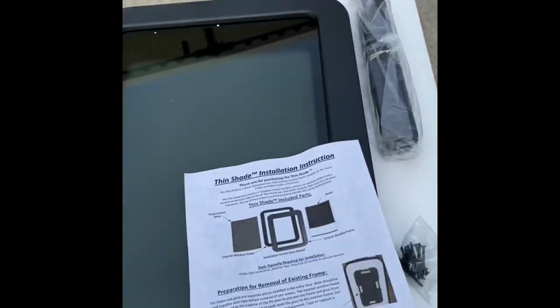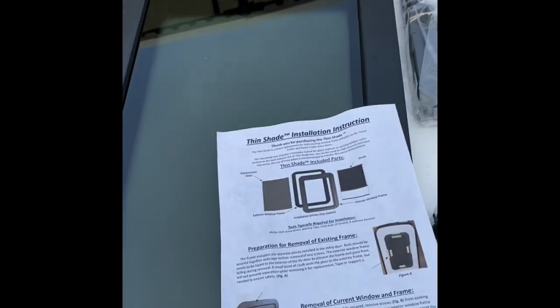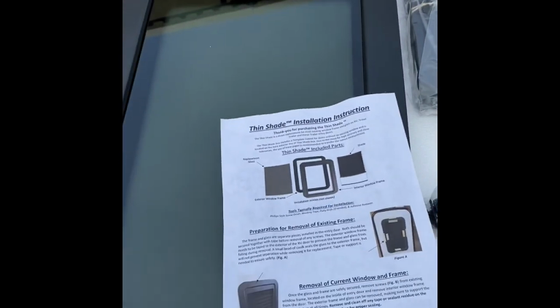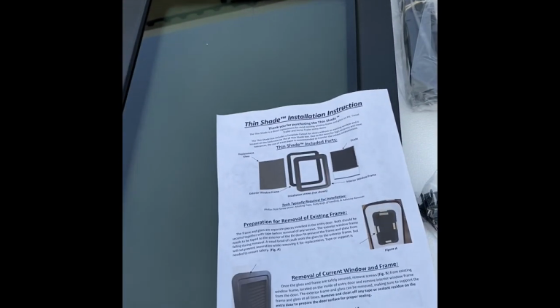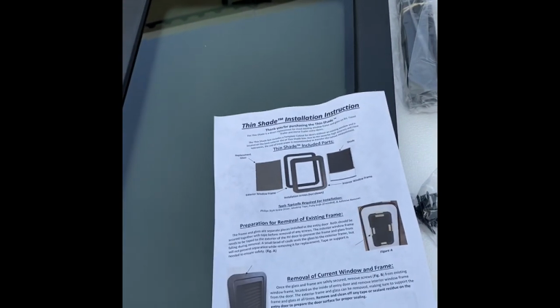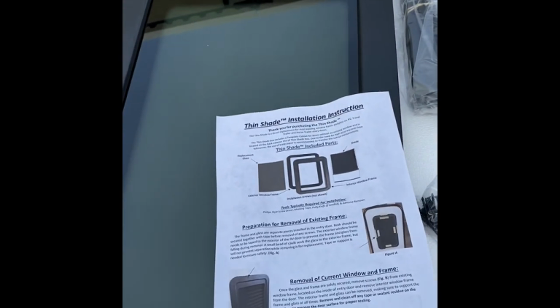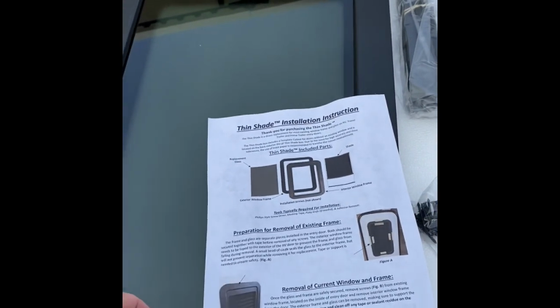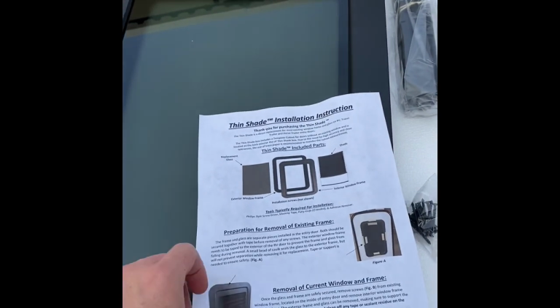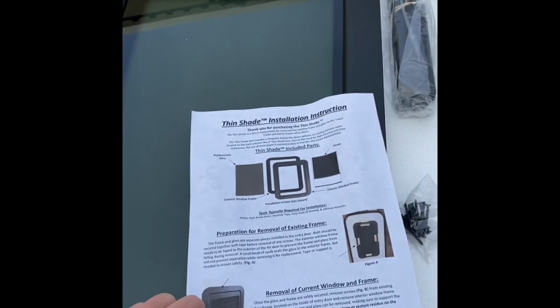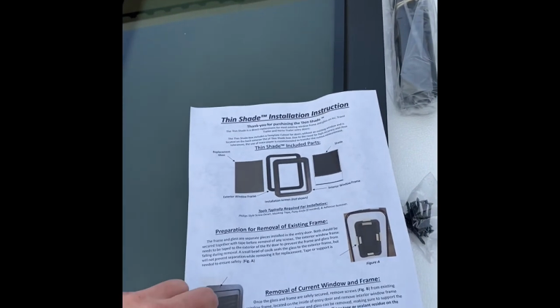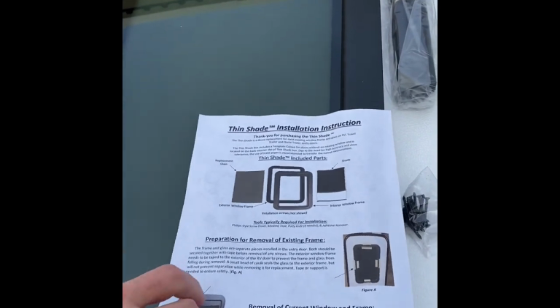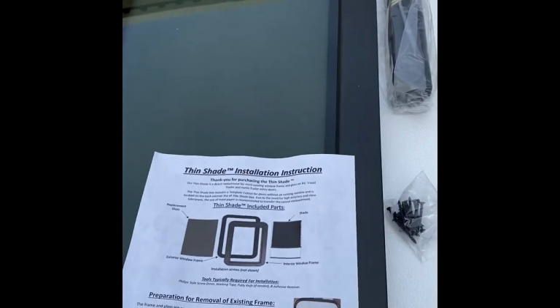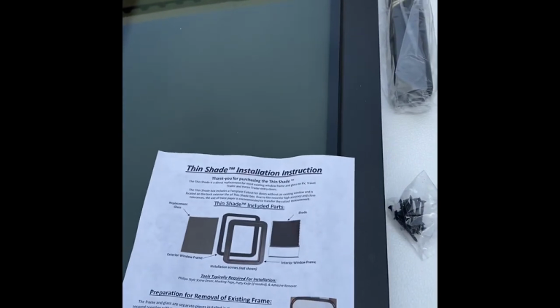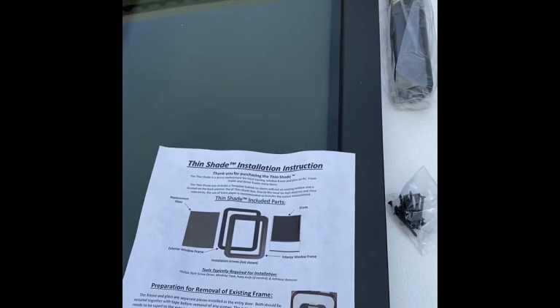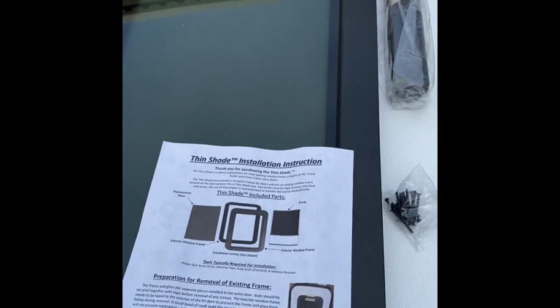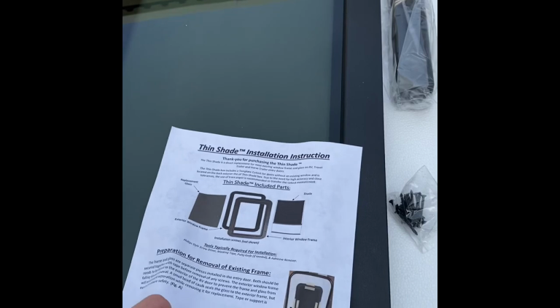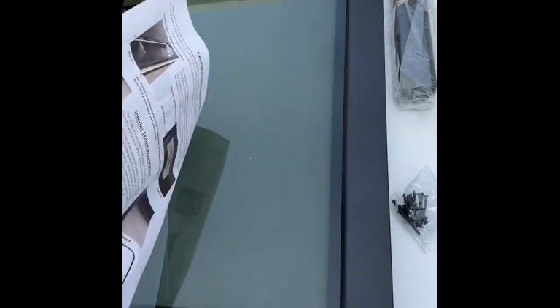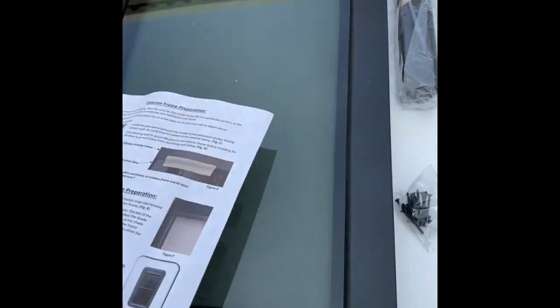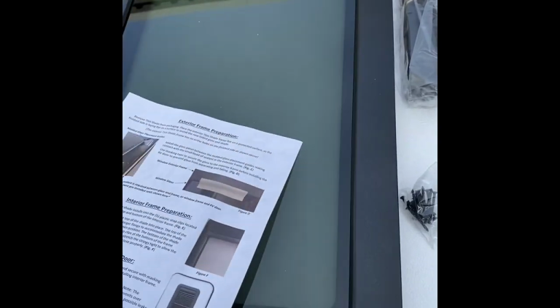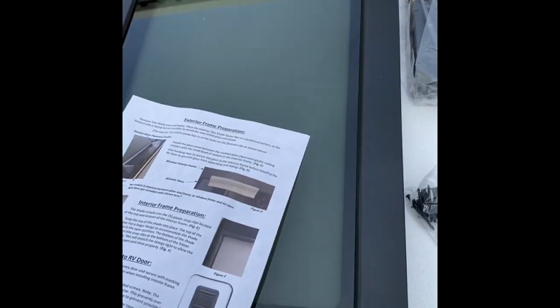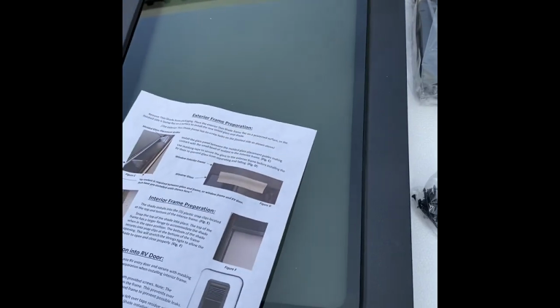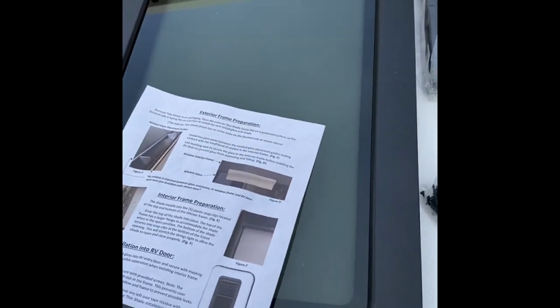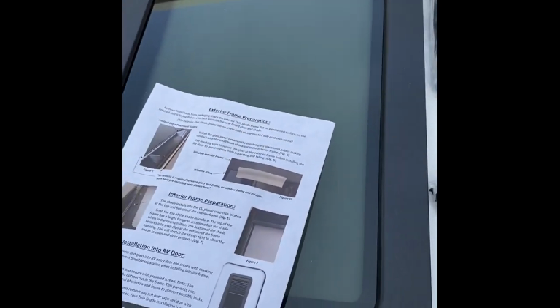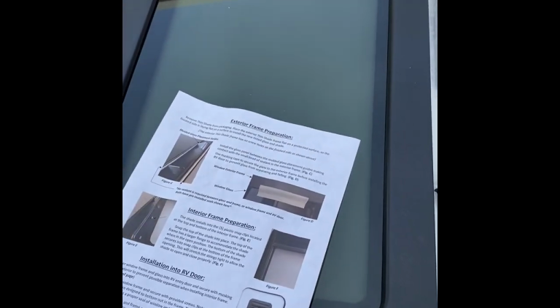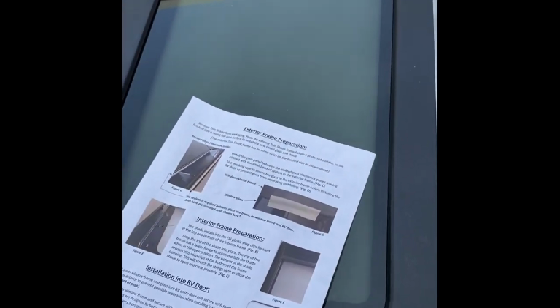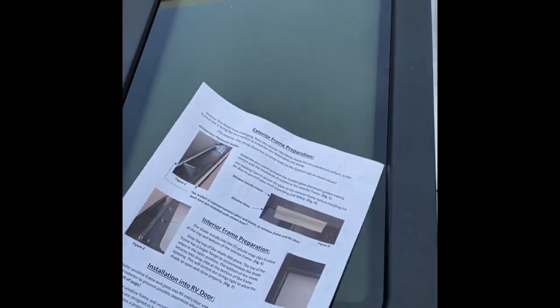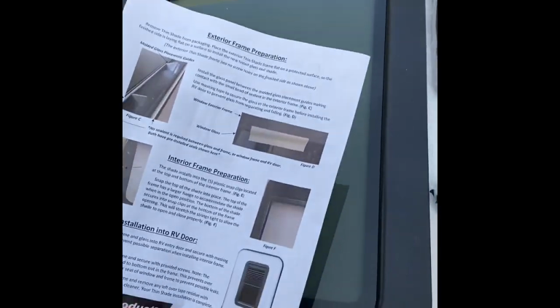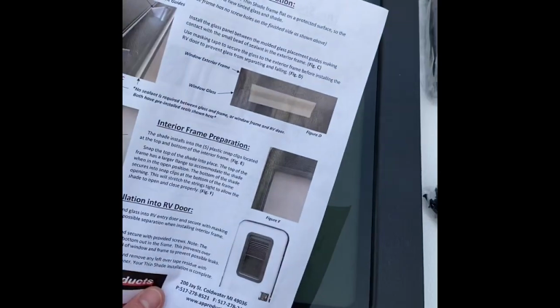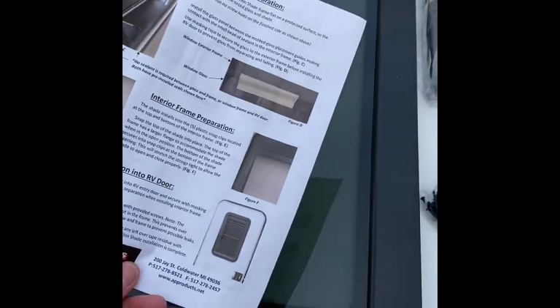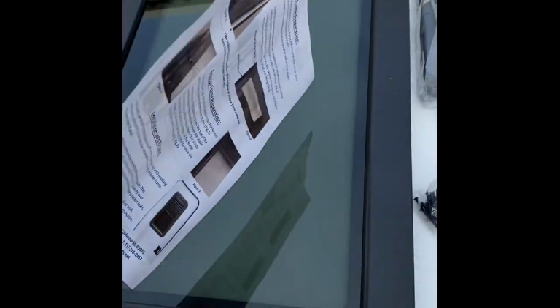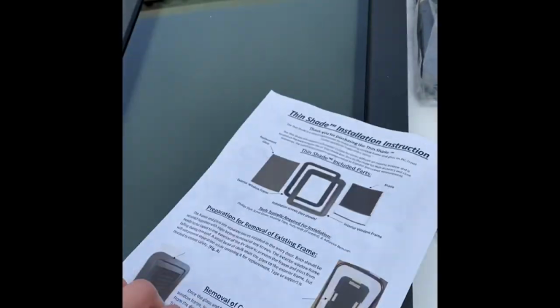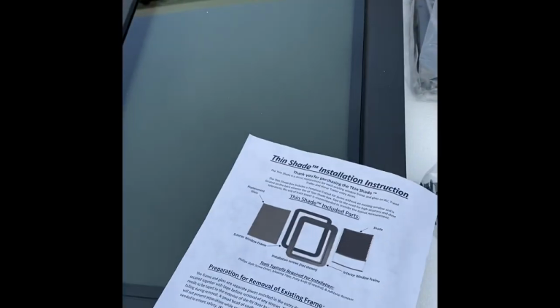Here's the opening of the package. It does come with the installation instructions, however these are not too intuitive for these Imagine windows.